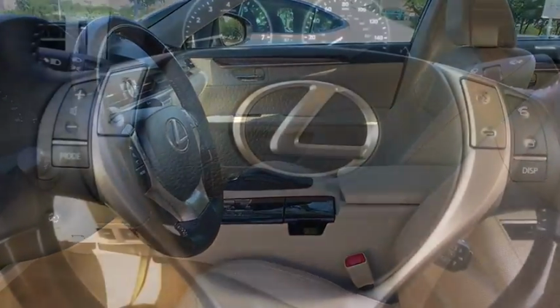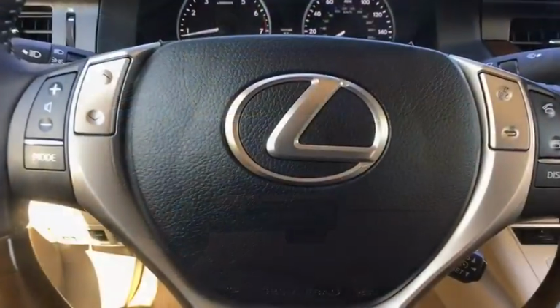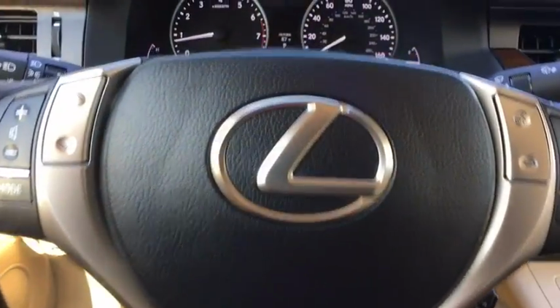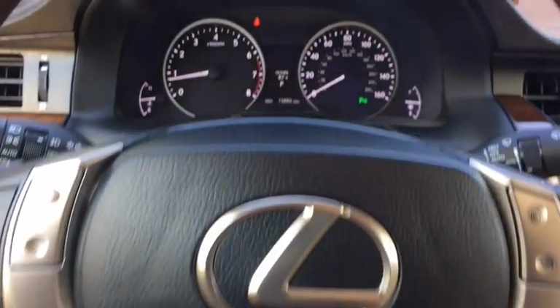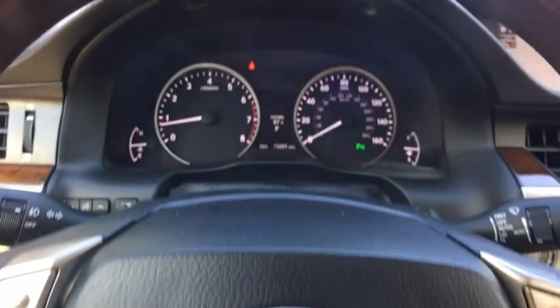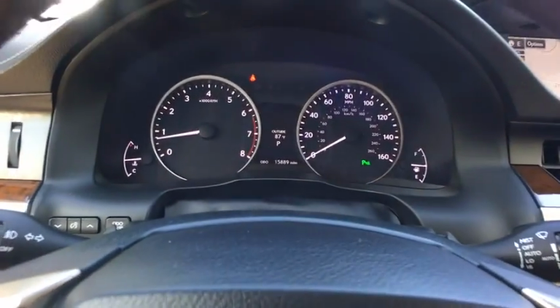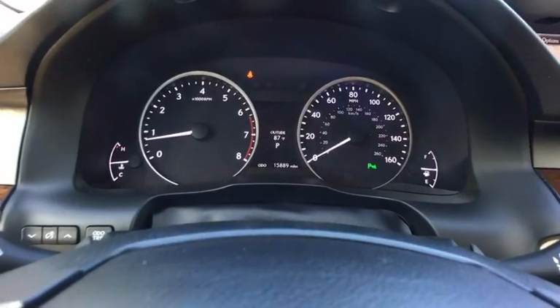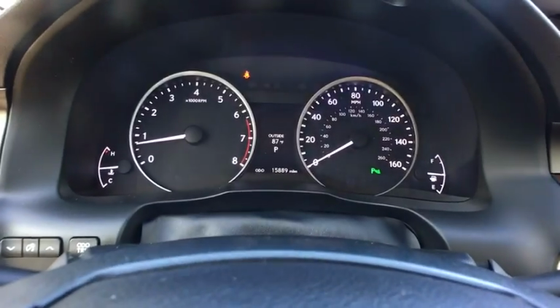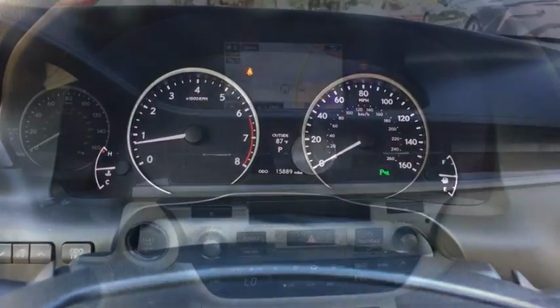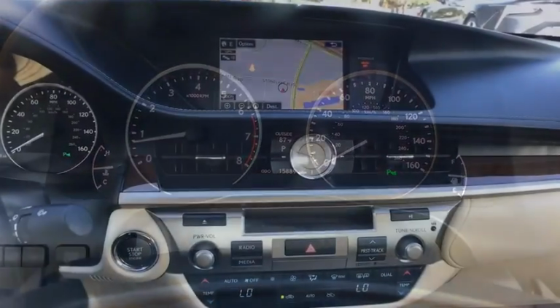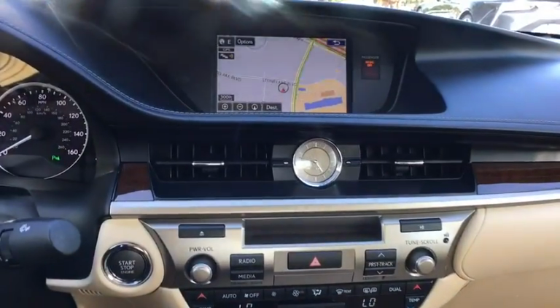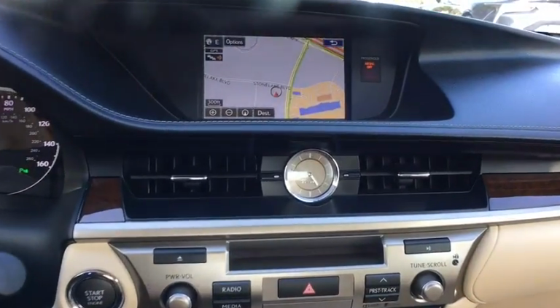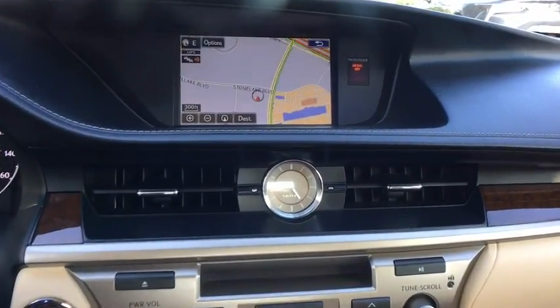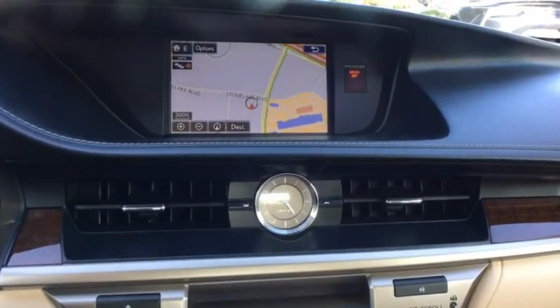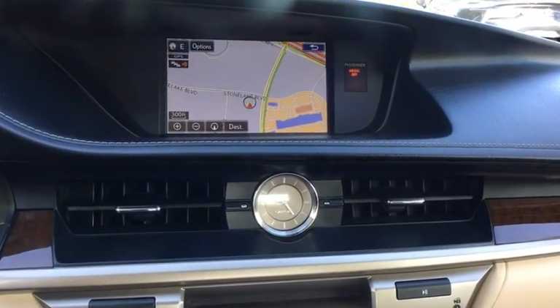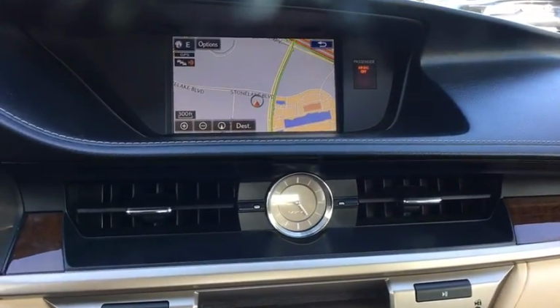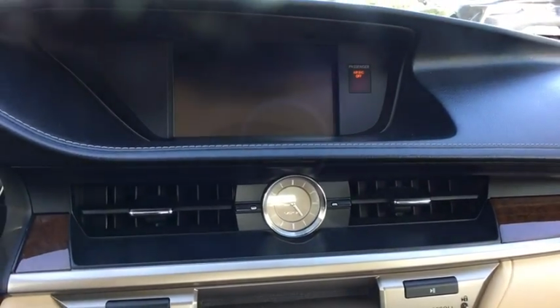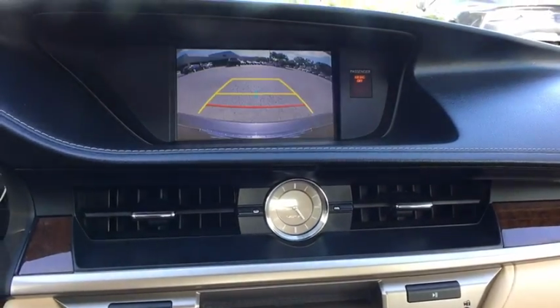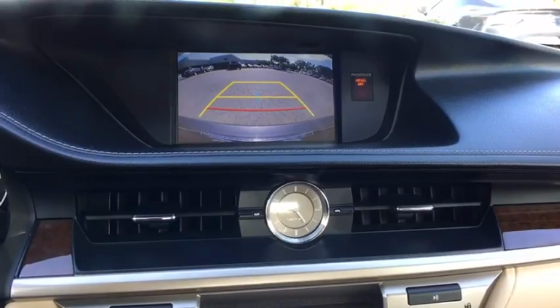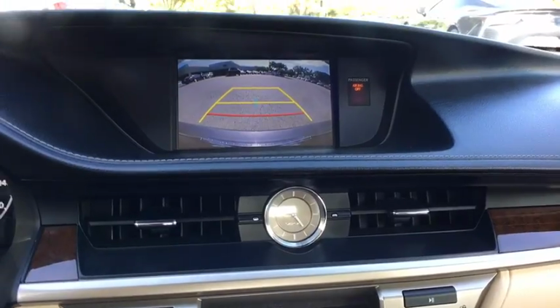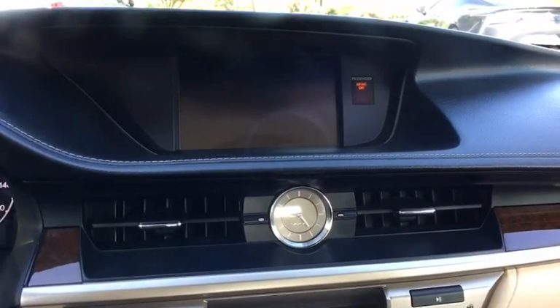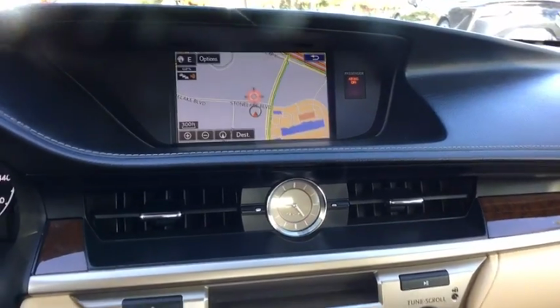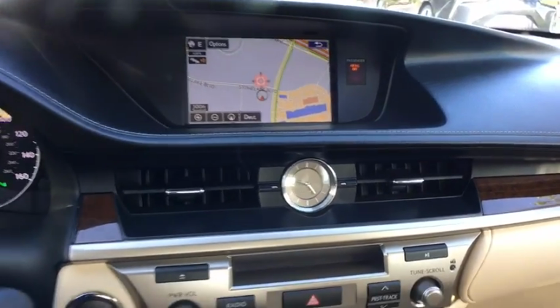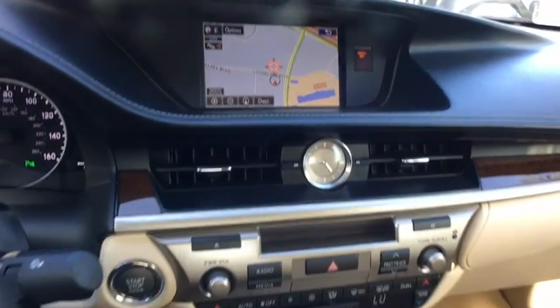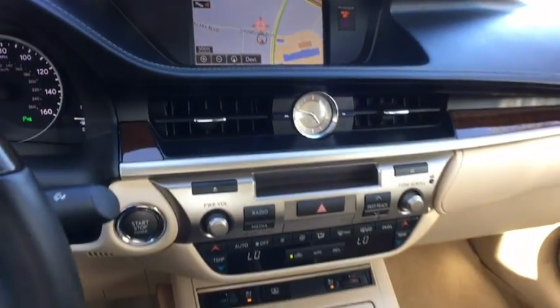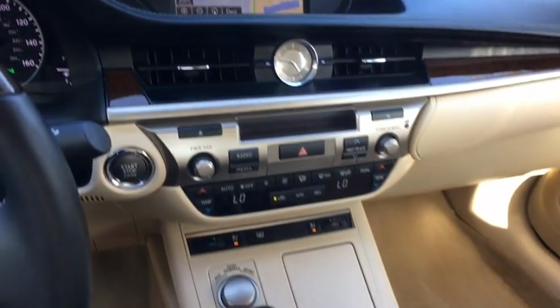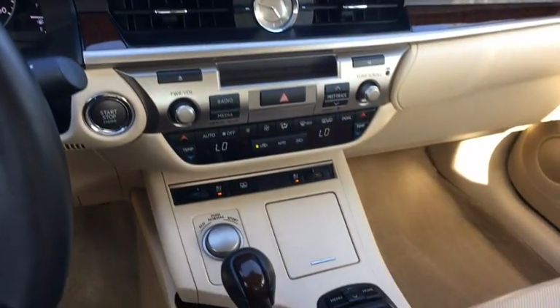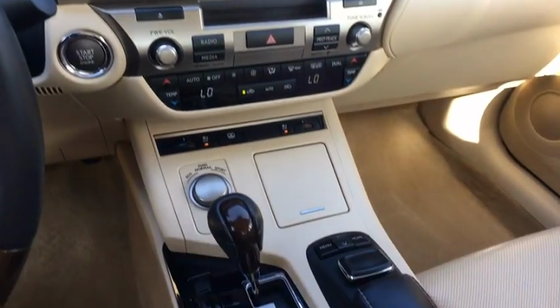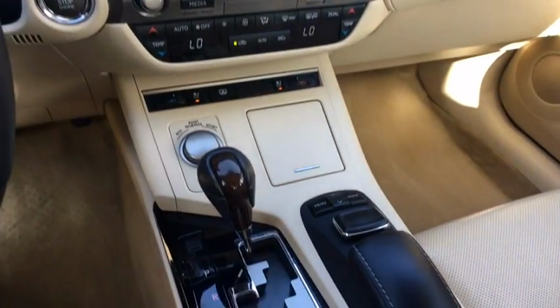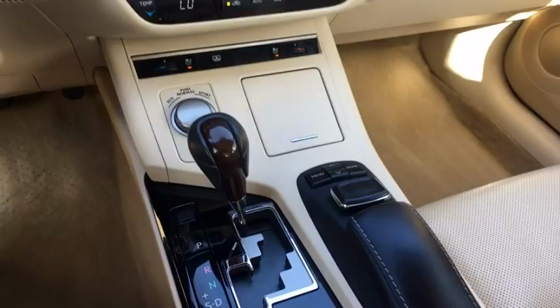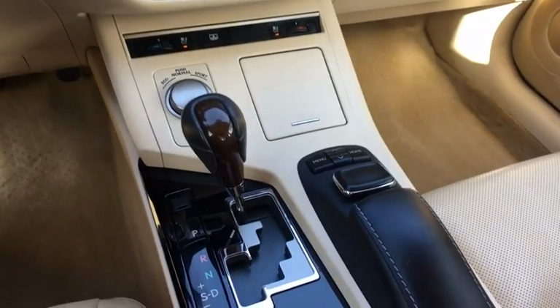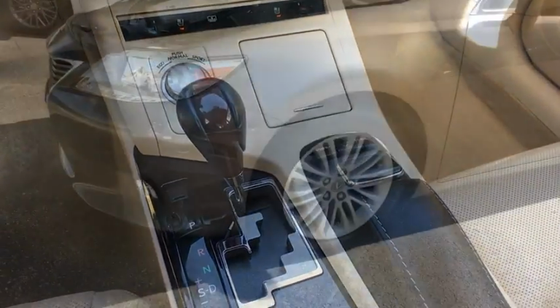Keyless start, auto-dimming rear-view mirror, cruise control, four-wheel disc brakes, aluminum wheels, floor mats, rear defrost, front-wheel drive. Take this vehicle for a spin and see why so many shoppers are now proud owners.